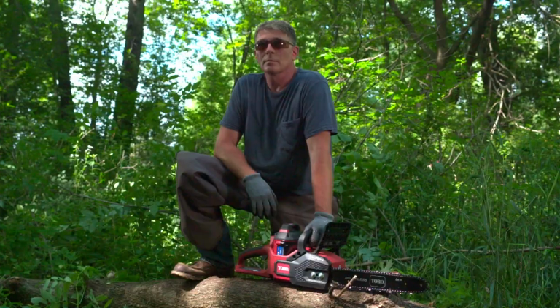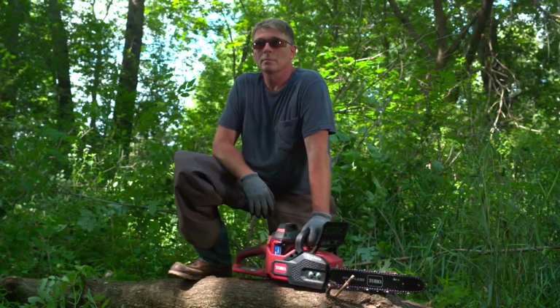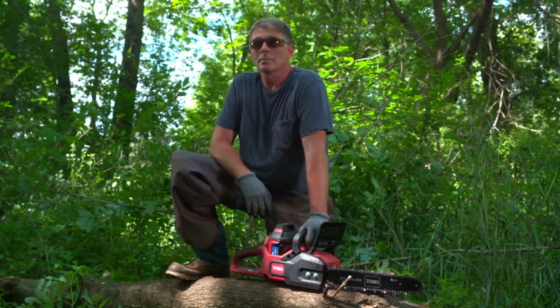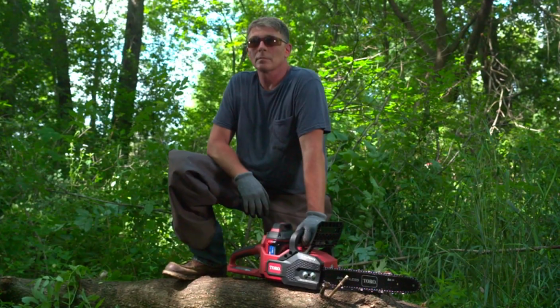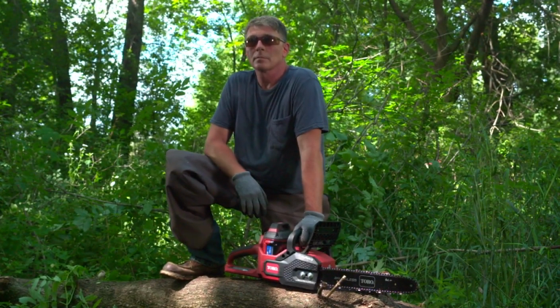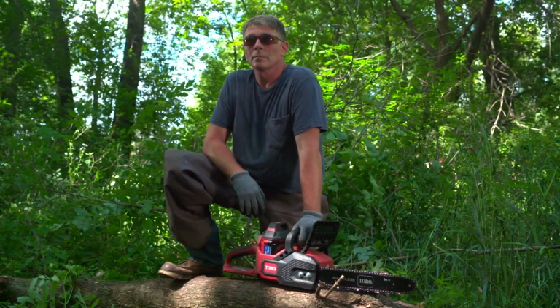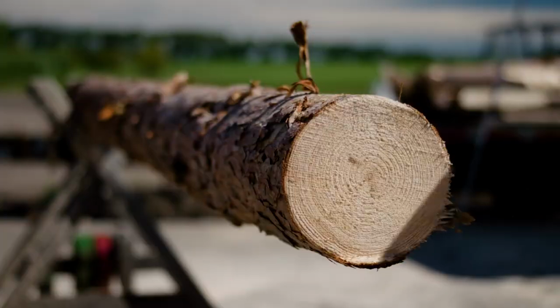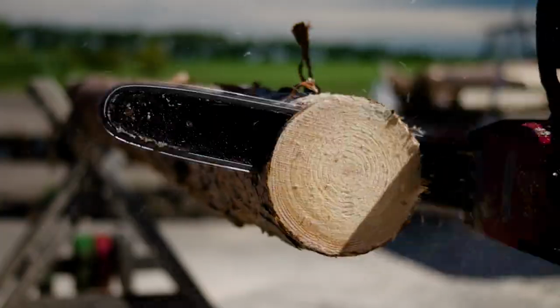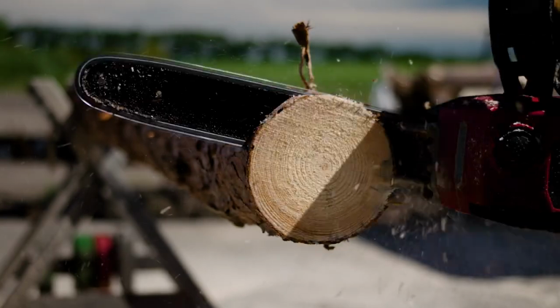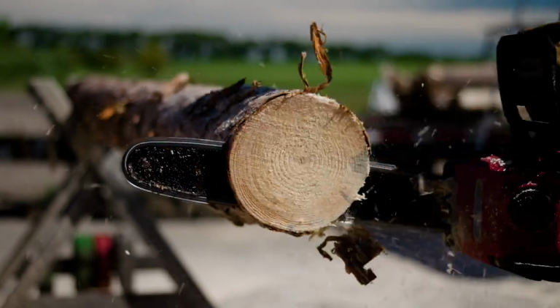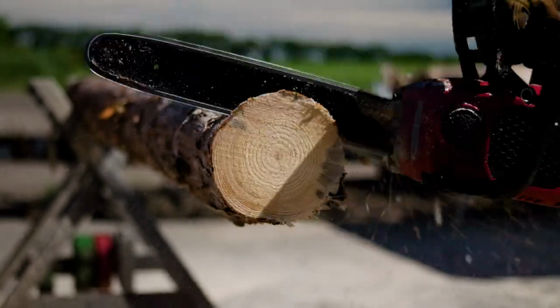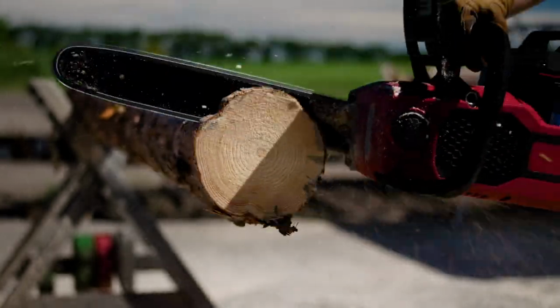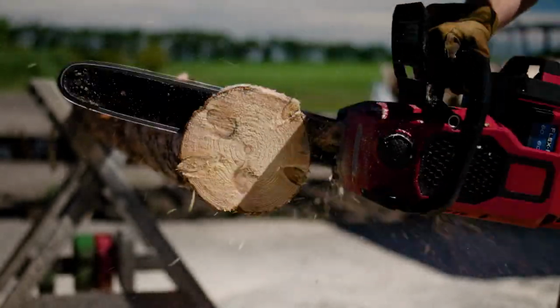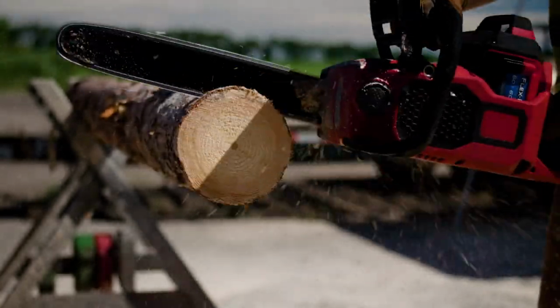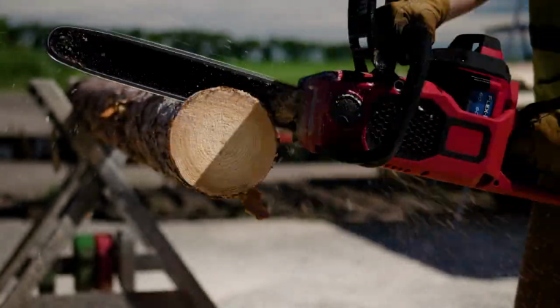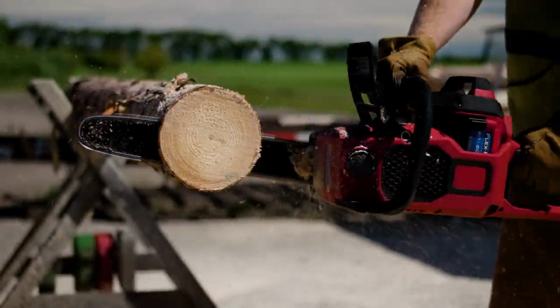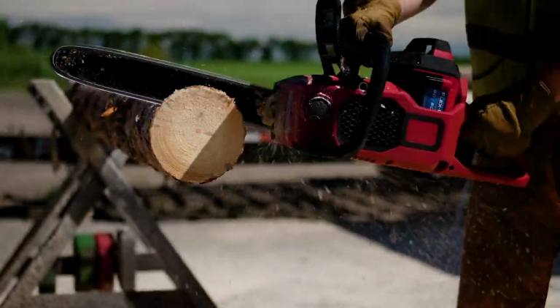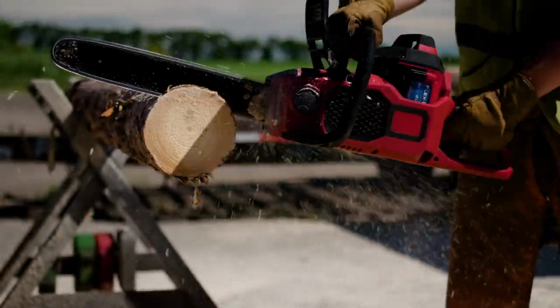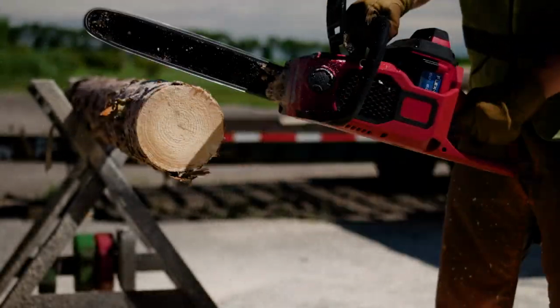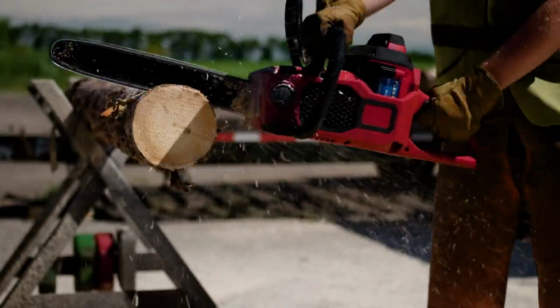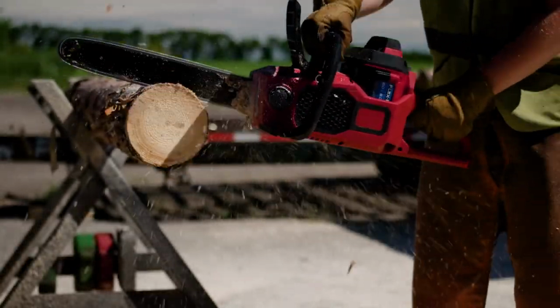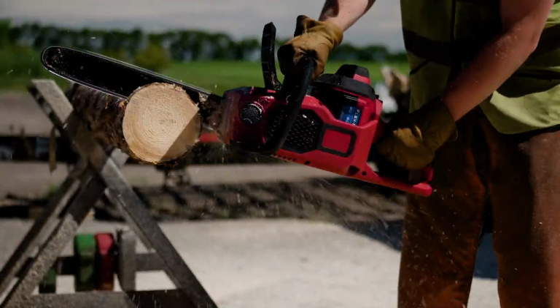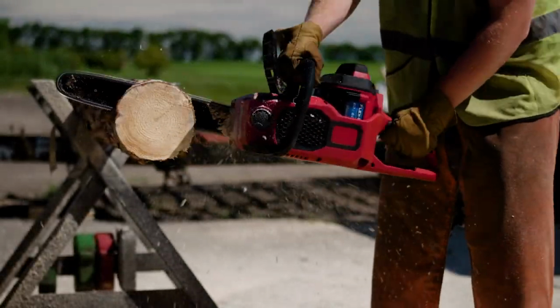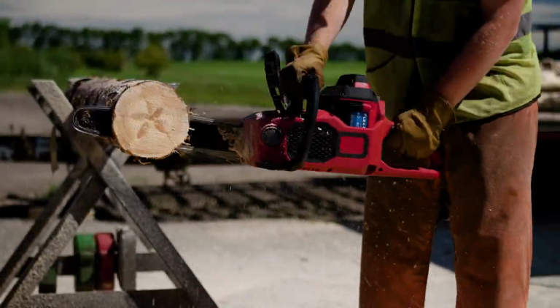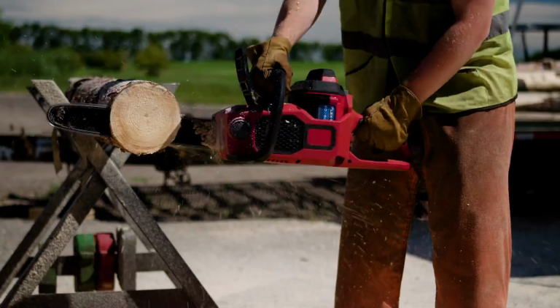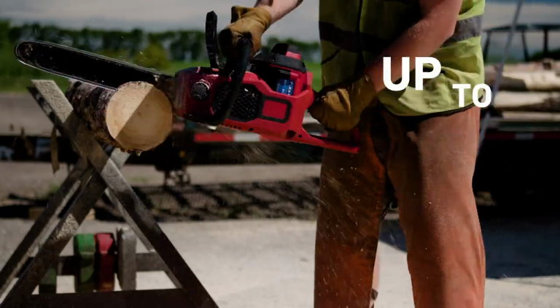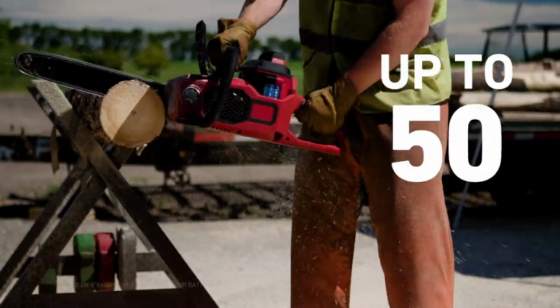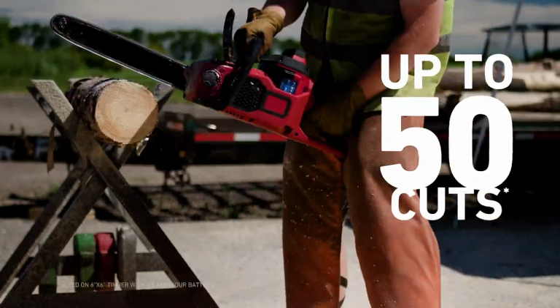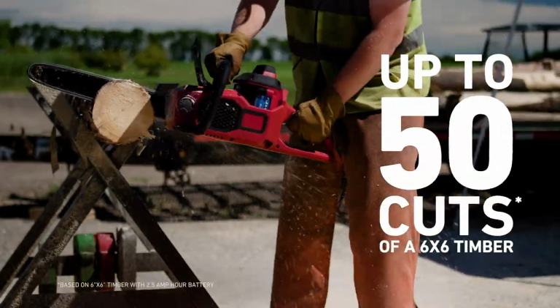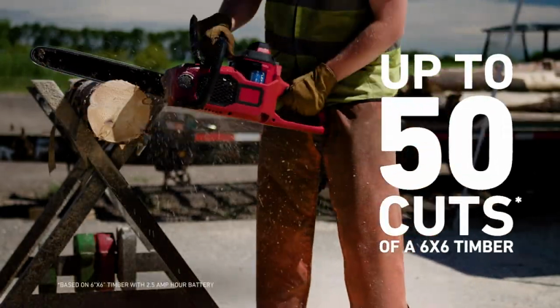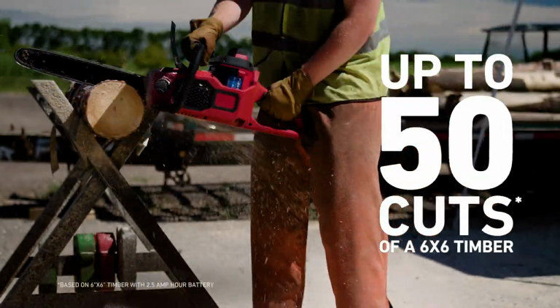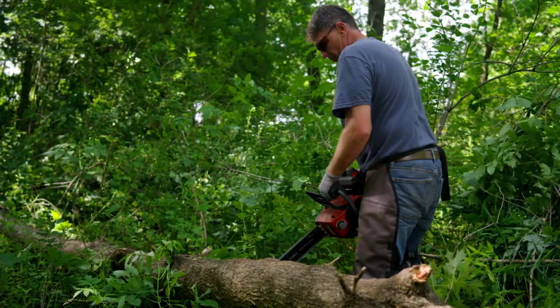Don't believe it? Check this out. The 16 inch bar and heavy-duty gearbox tackles thicker logs with ease, cut after cut after cut. We're talking up to 50 cuts on a single charge.